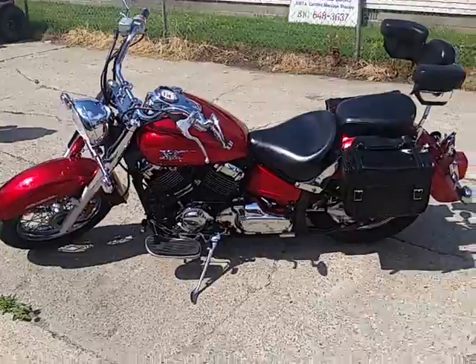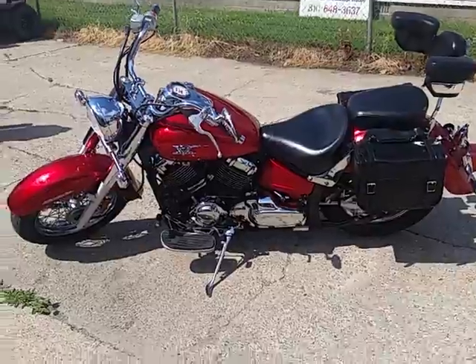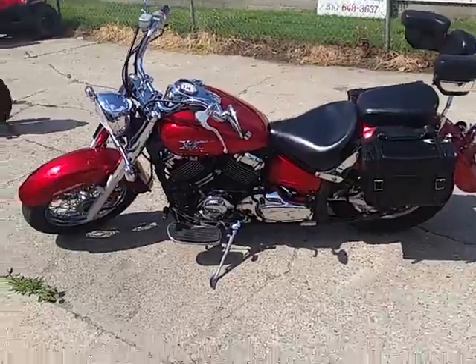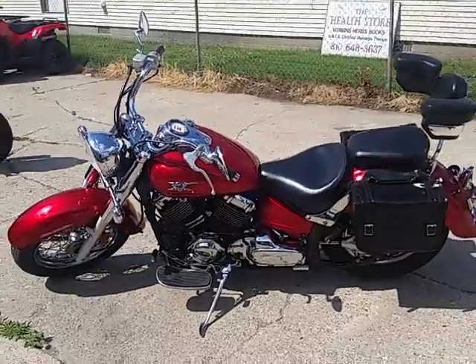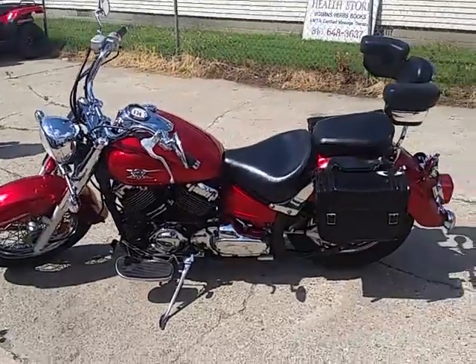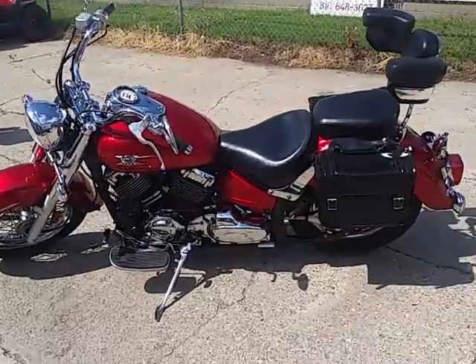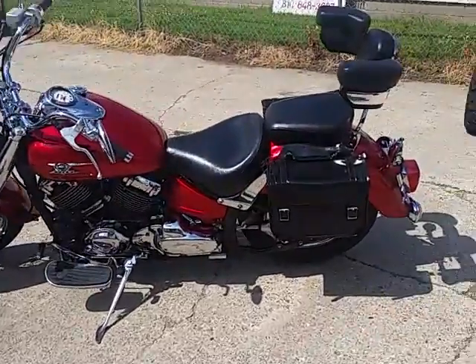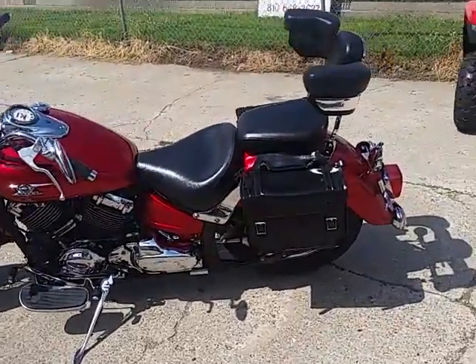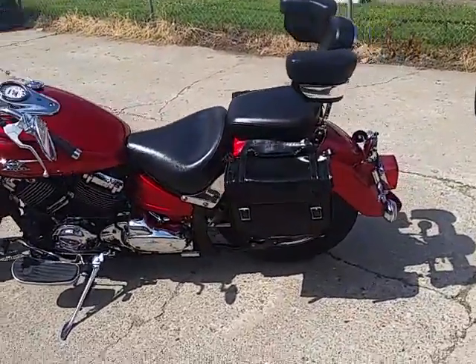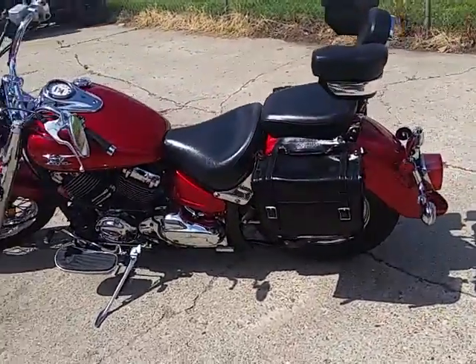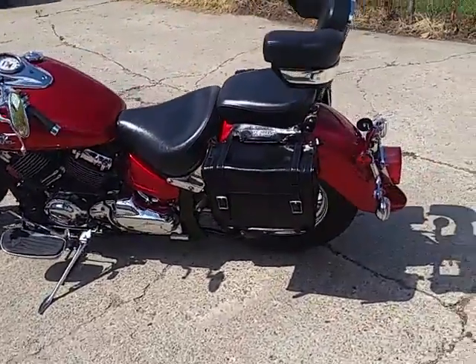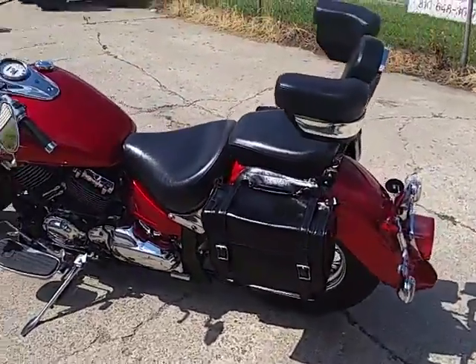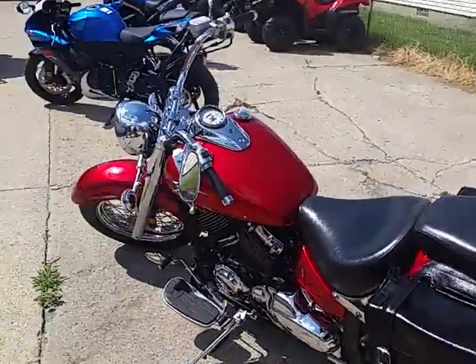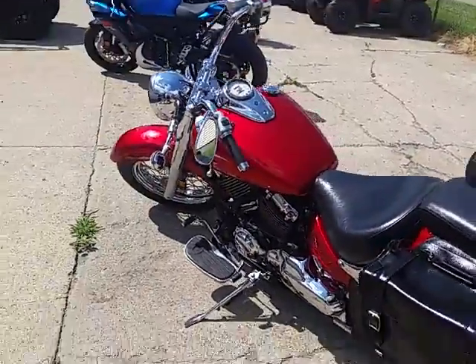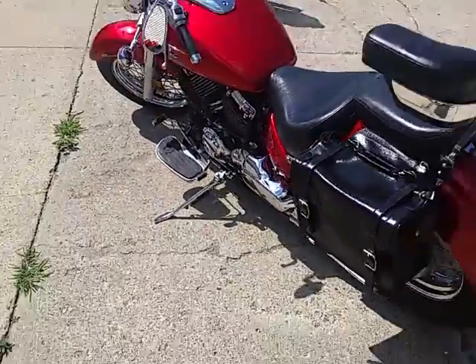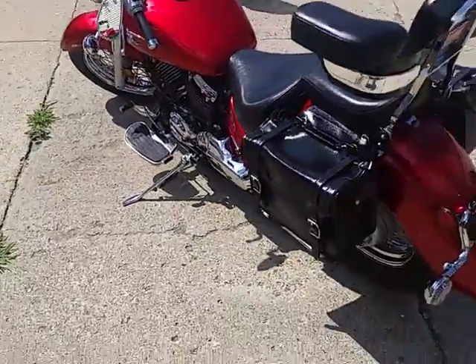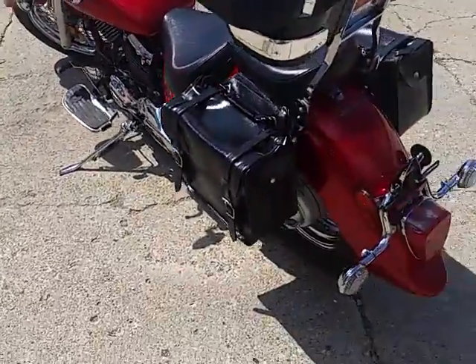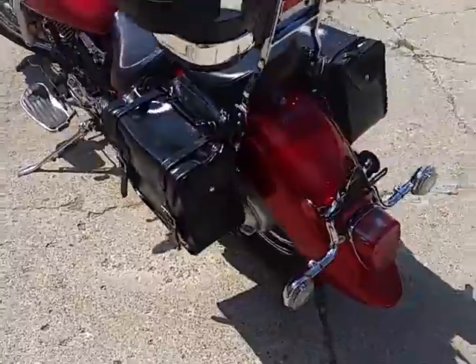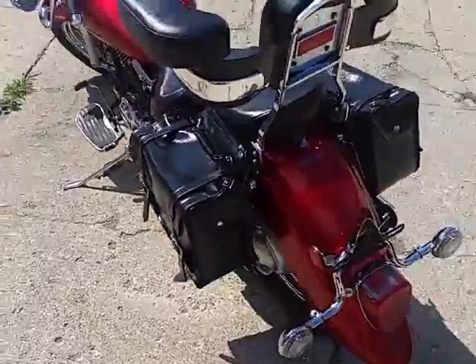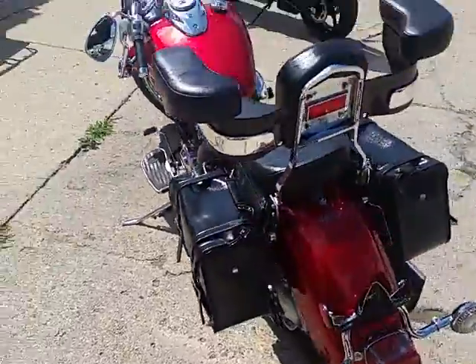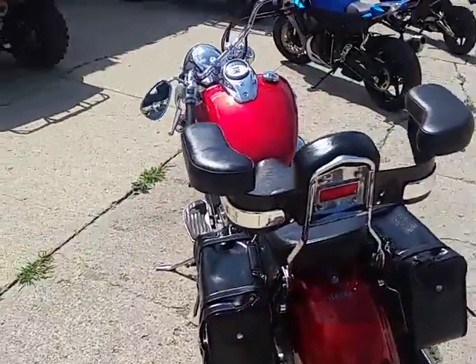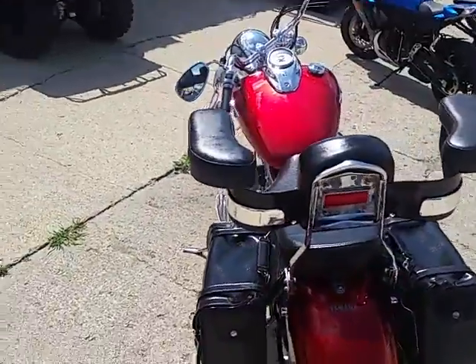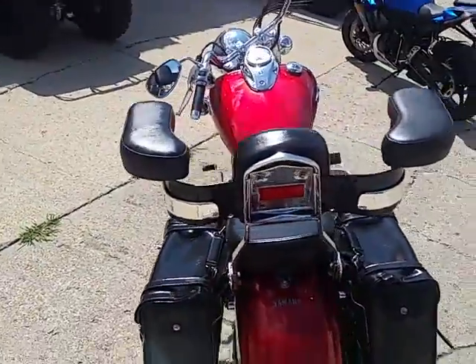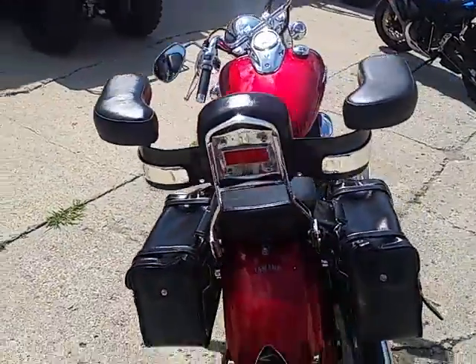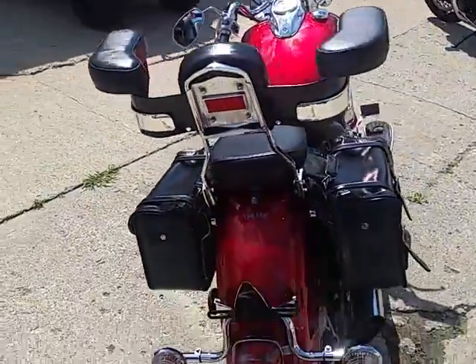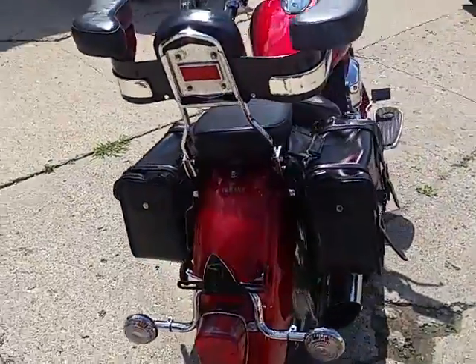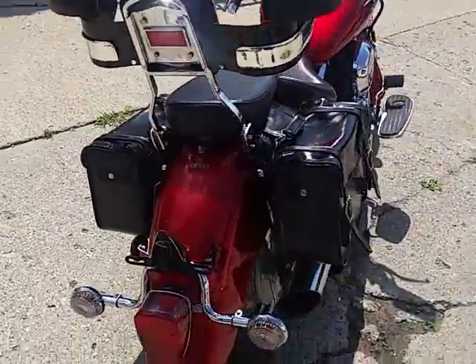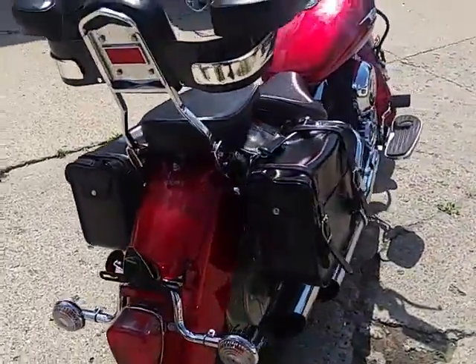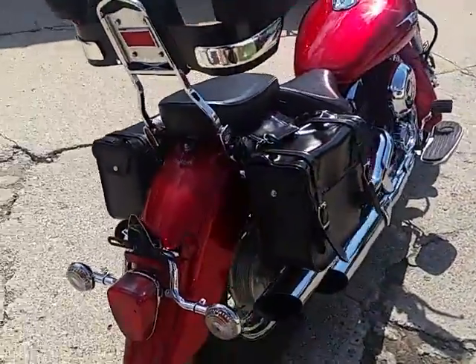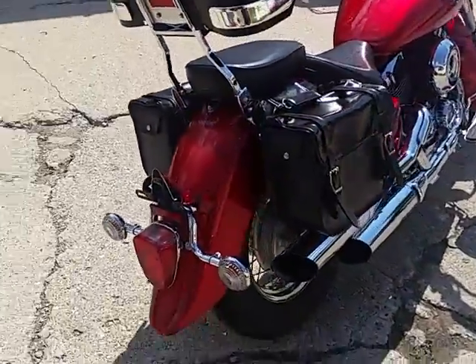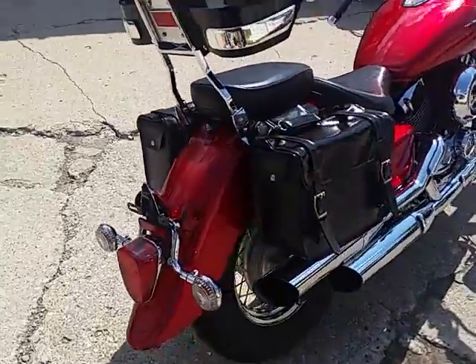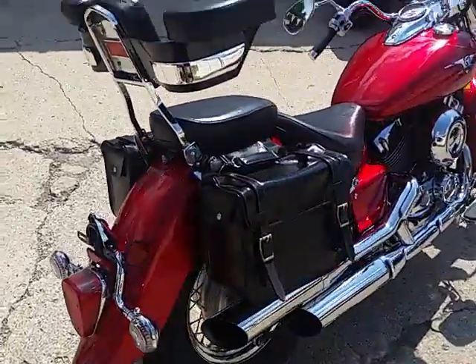At Approval Power Sports, we've got guaranteed financing on all of our bikes. We've got over 400 used bikes in our showroom. Today we've got a 2007 Yamaha V-Star 650 Classic for sale.